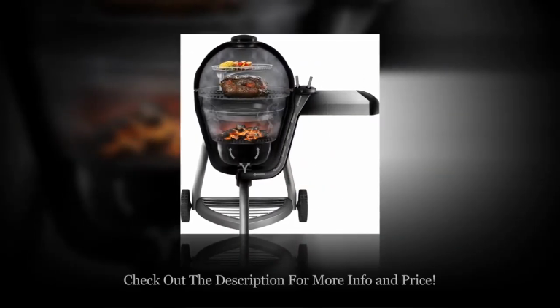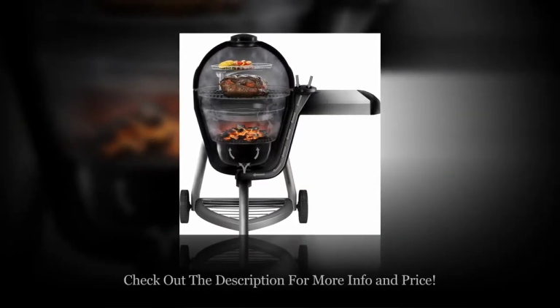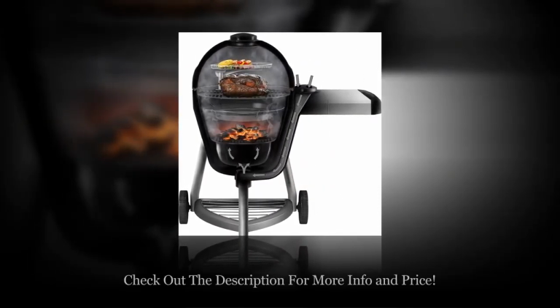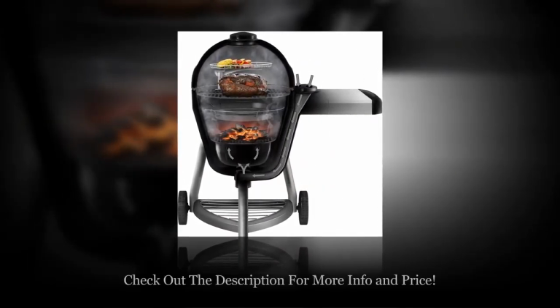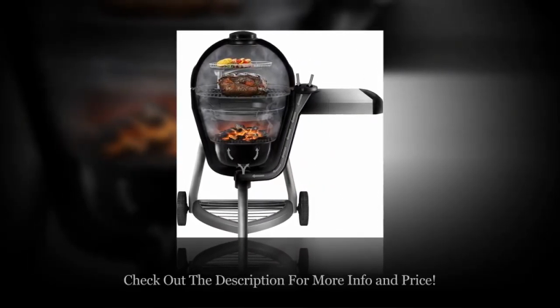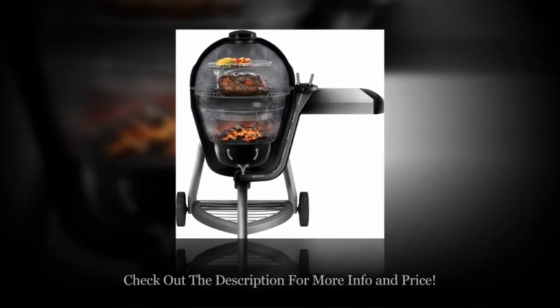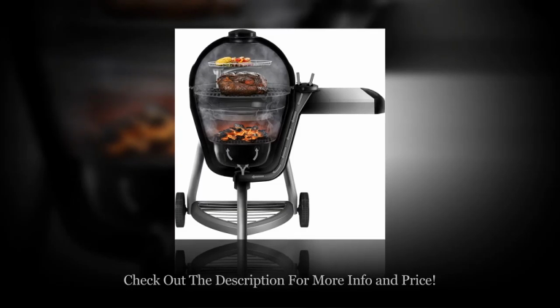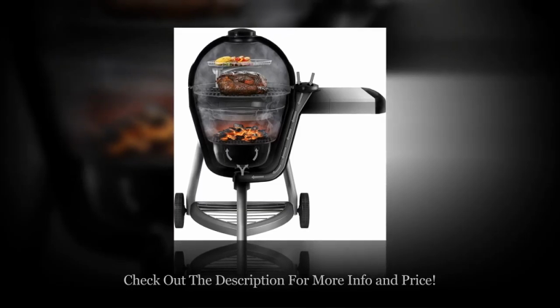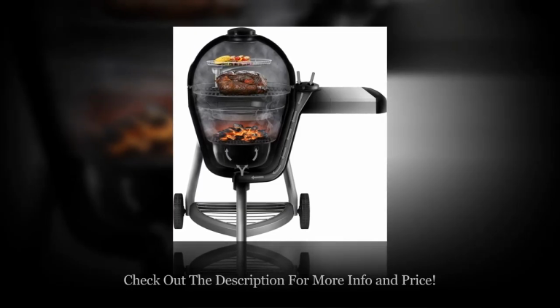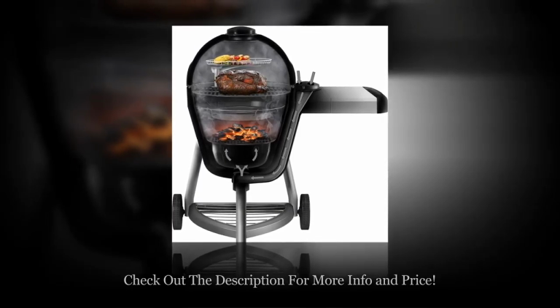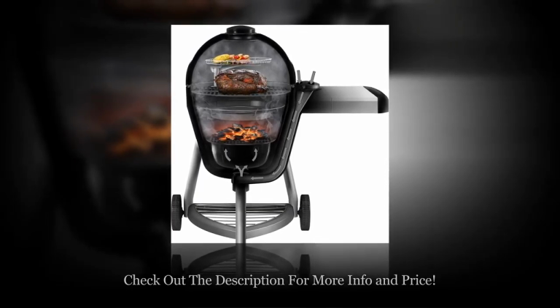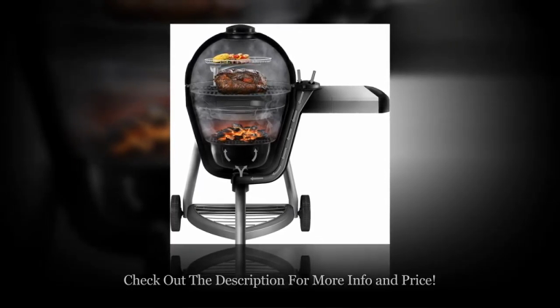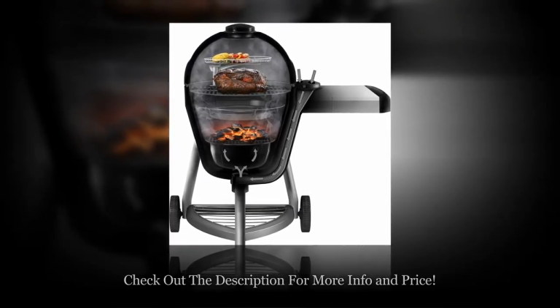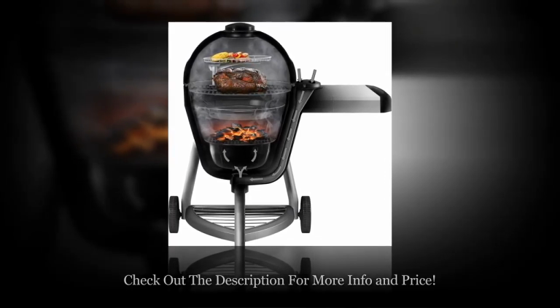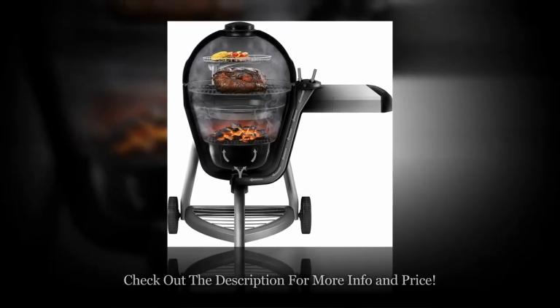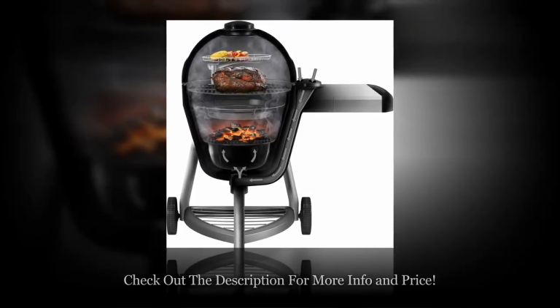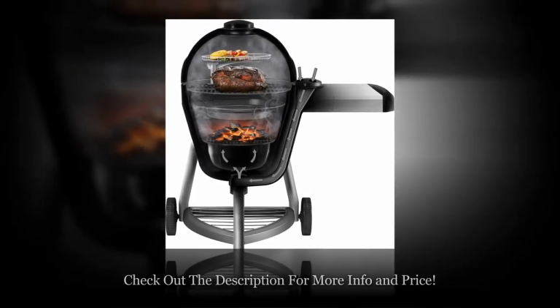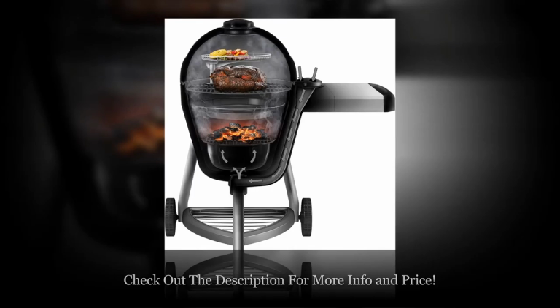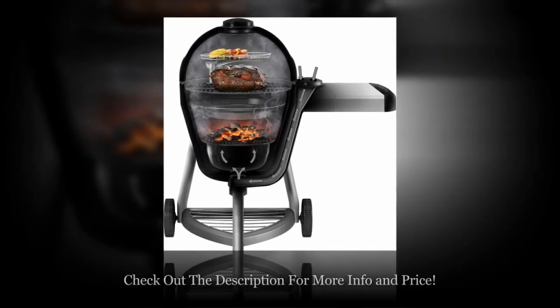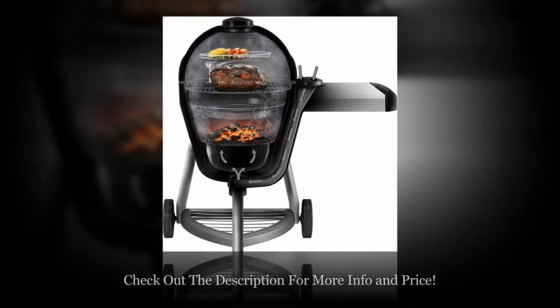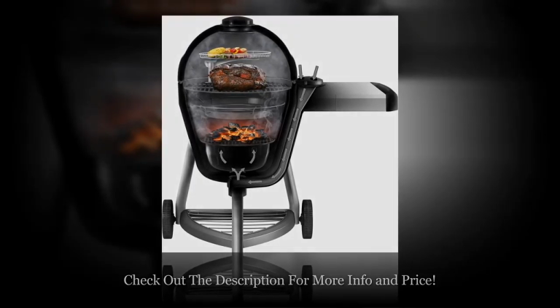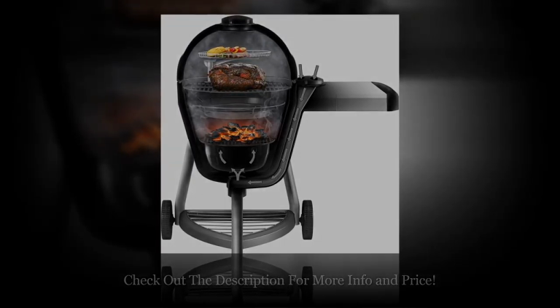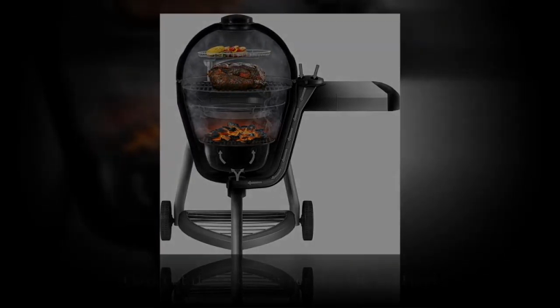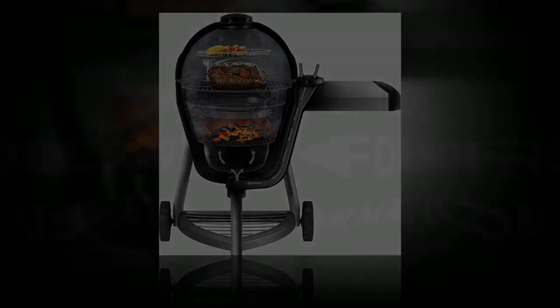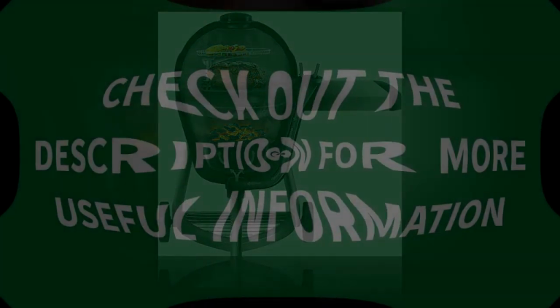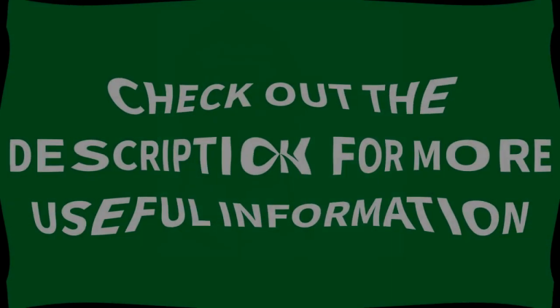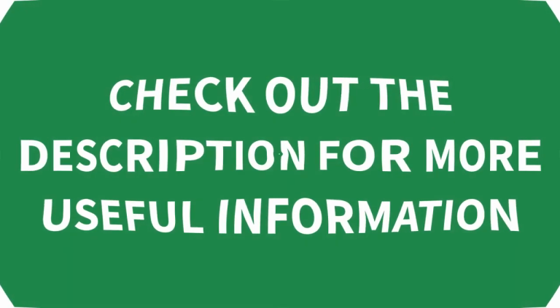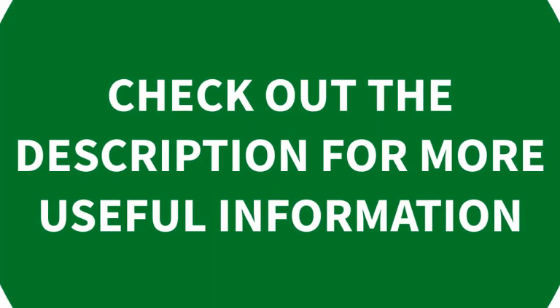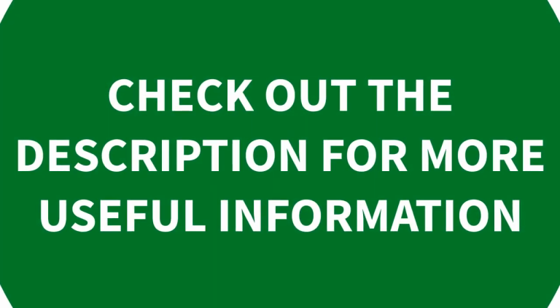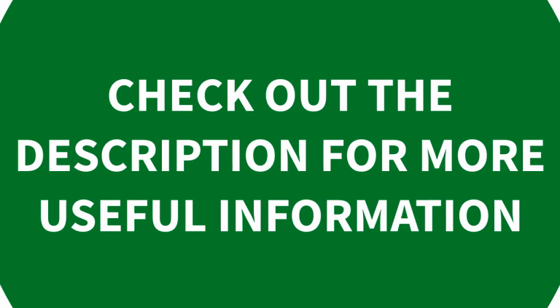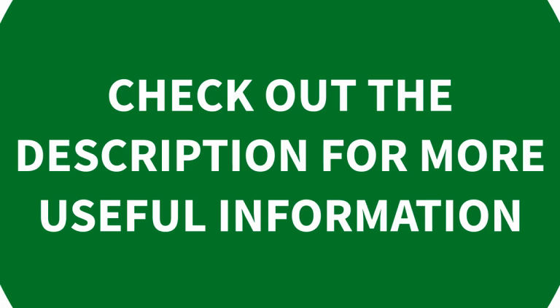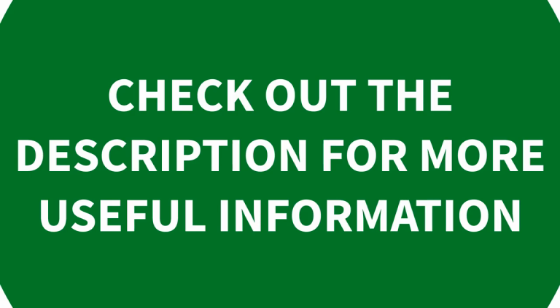Finally, all I would say is that Charbroil is definitely worth a try and would astonish you with its performance. You might want to check out the best charcoal grill for steak from Charbroil below. Check out the description for more useful information.